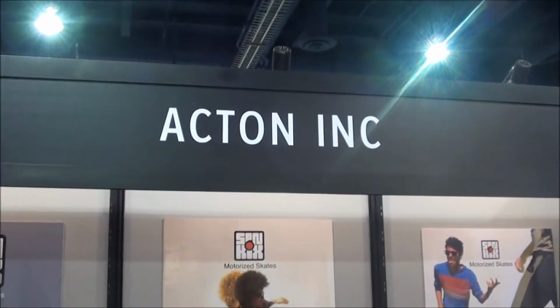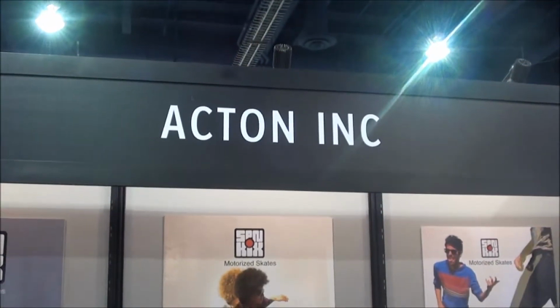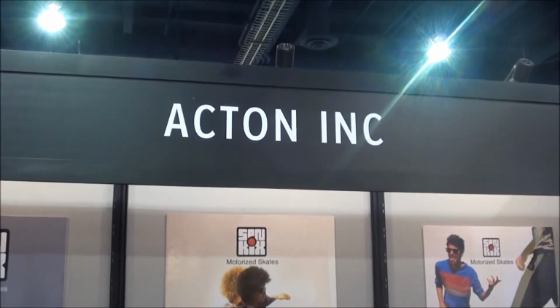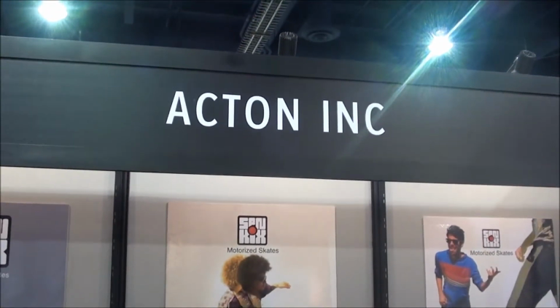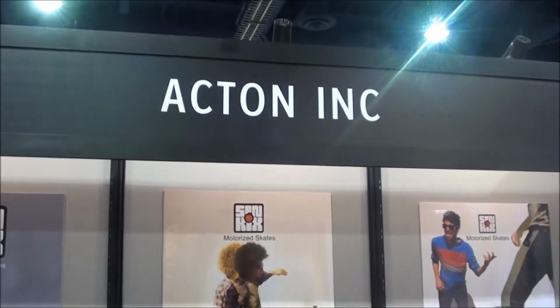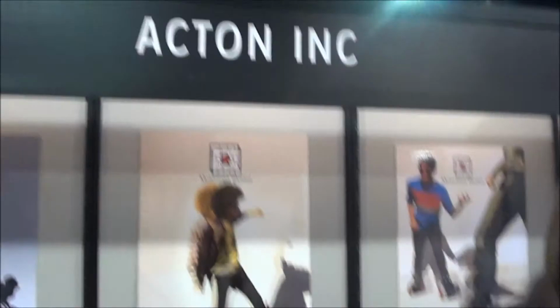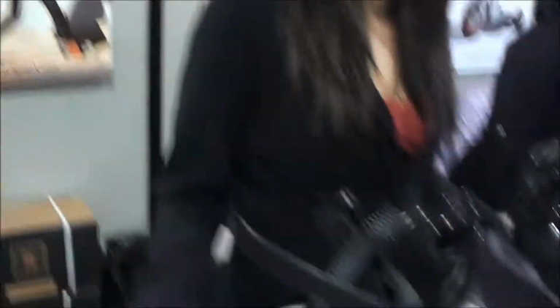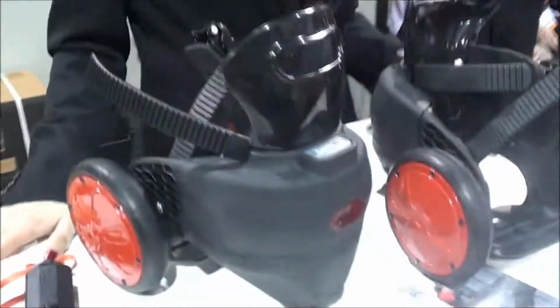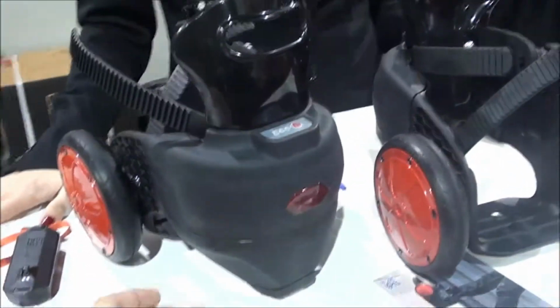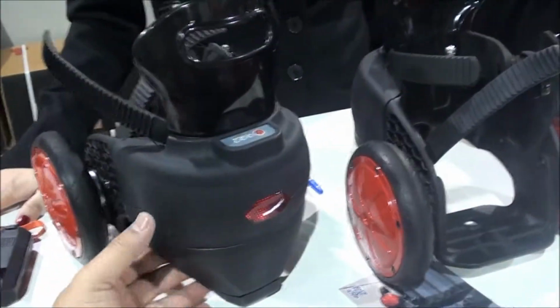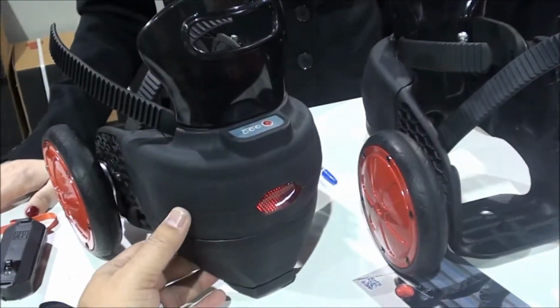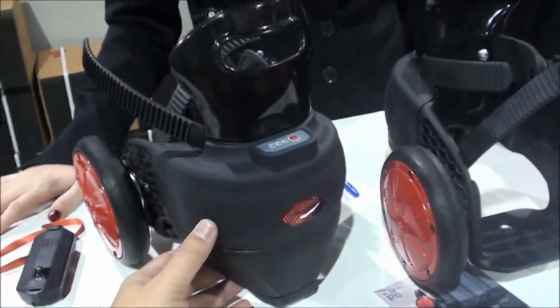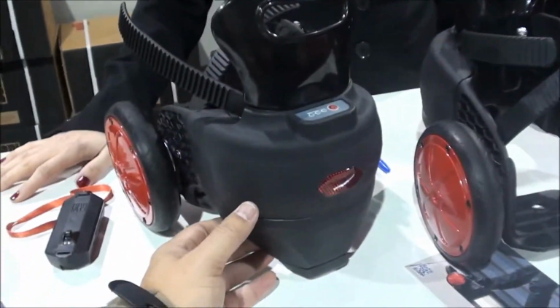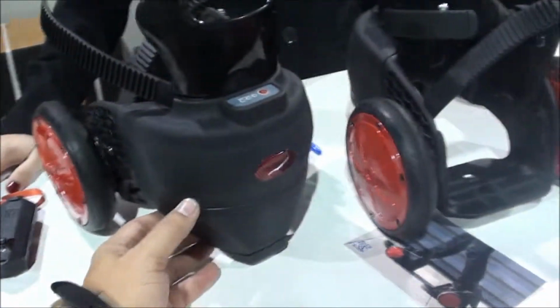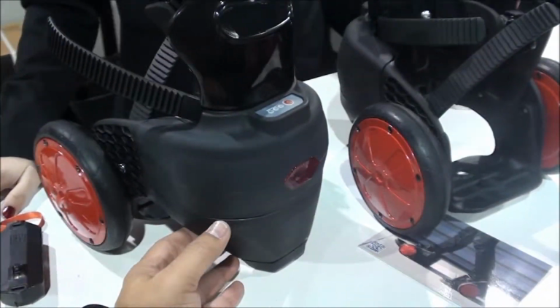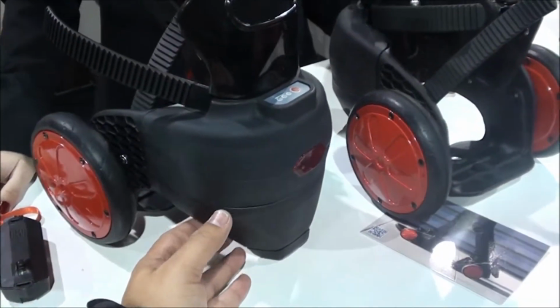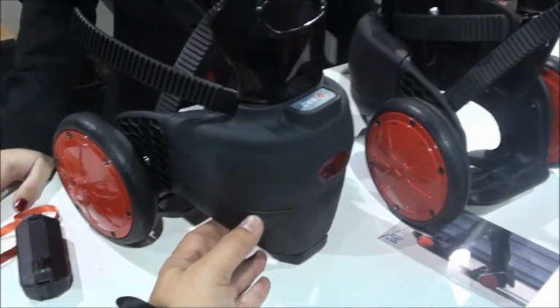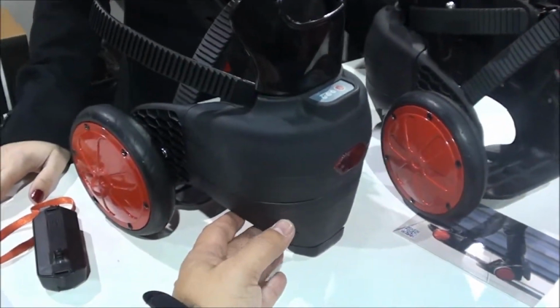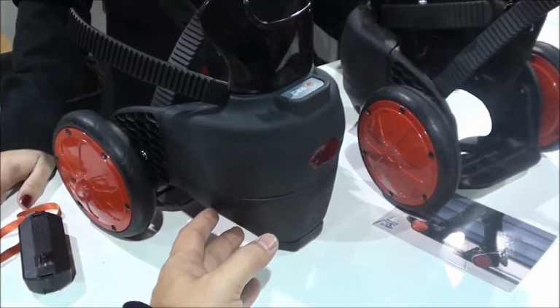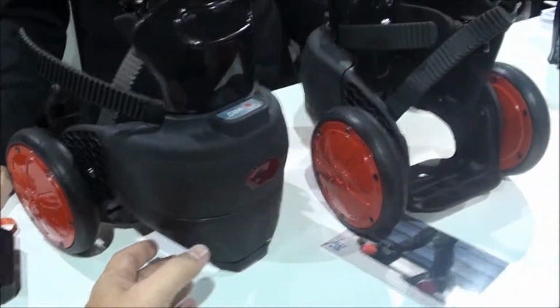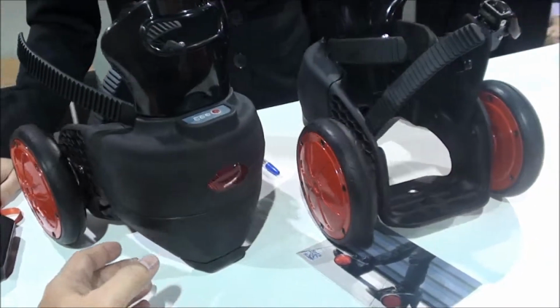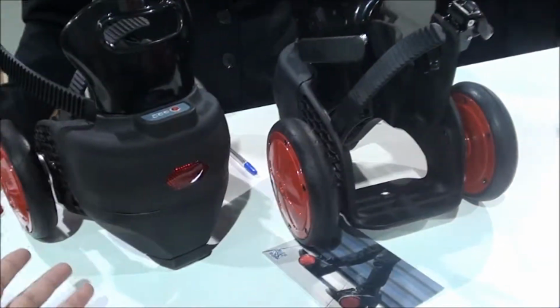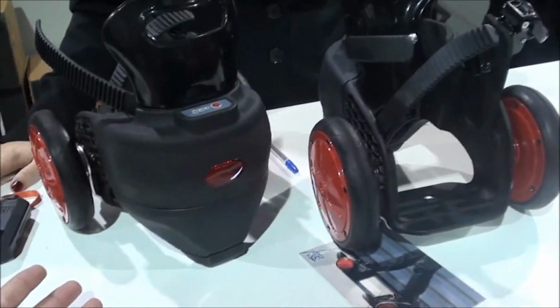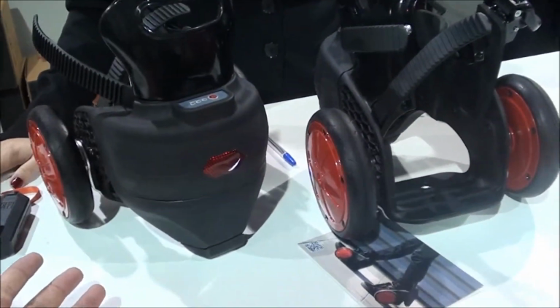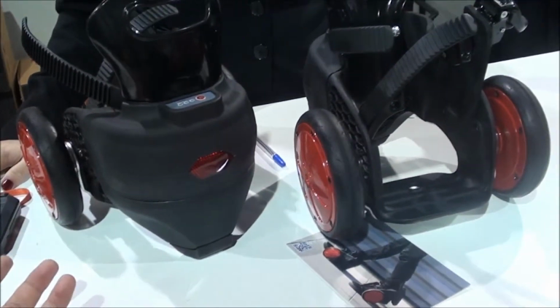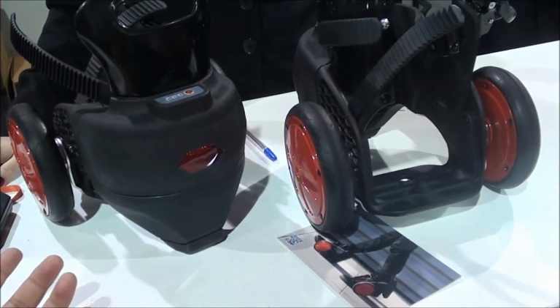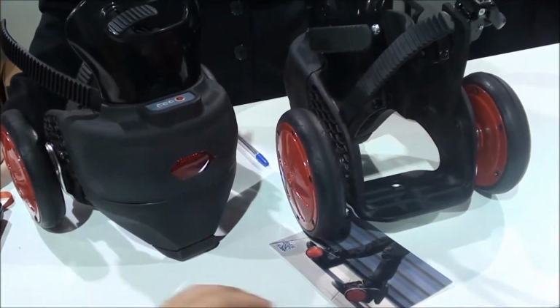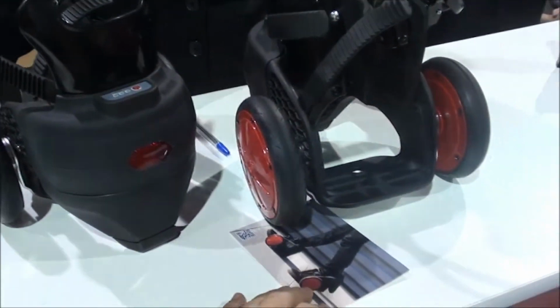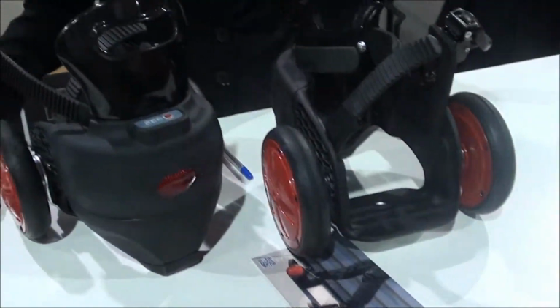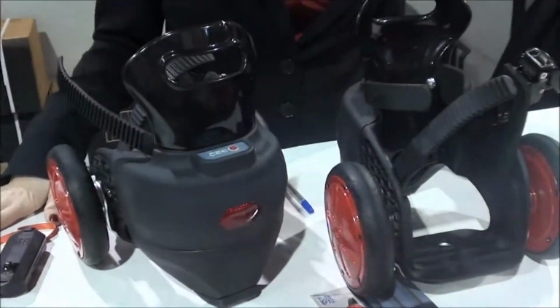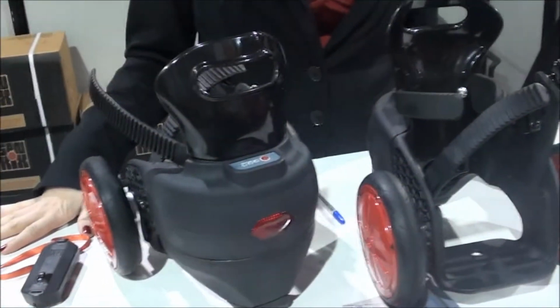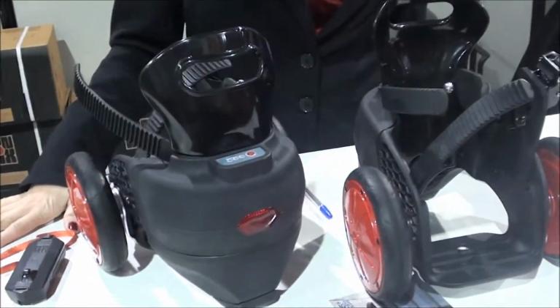We're here at the Action Inc. booth — check these out. I thought these were just like roller skates, but these are actually powered. What do you call them? Powered wheel? I call them remote control shoes.